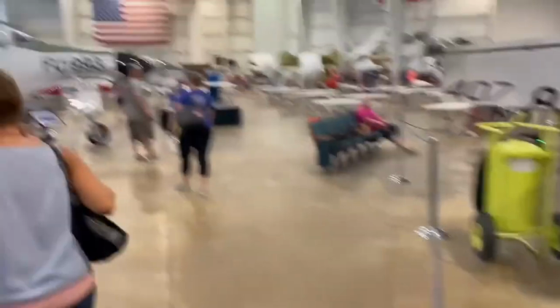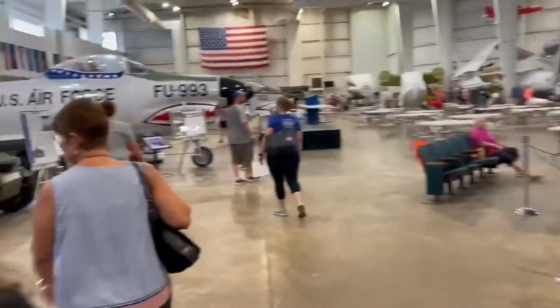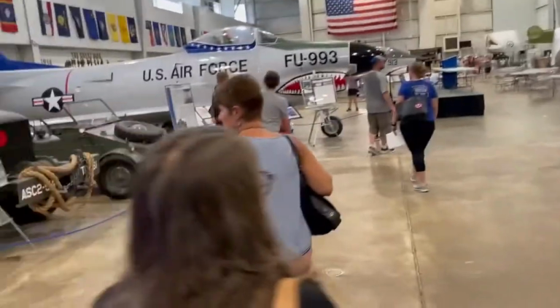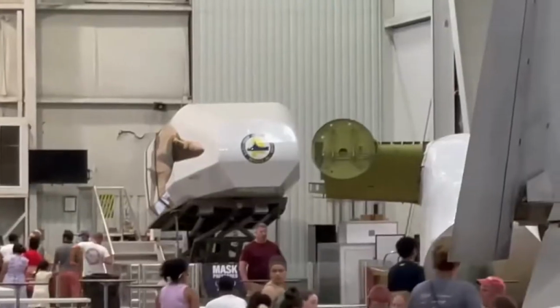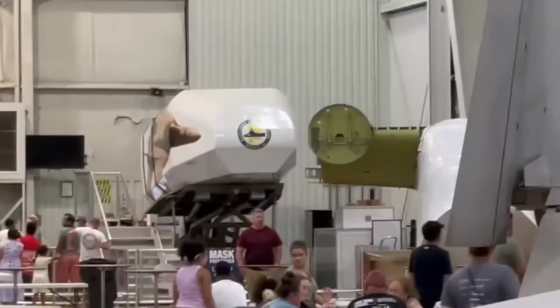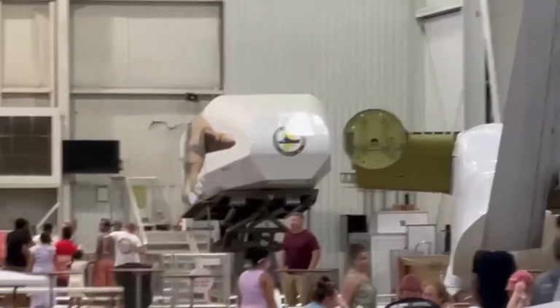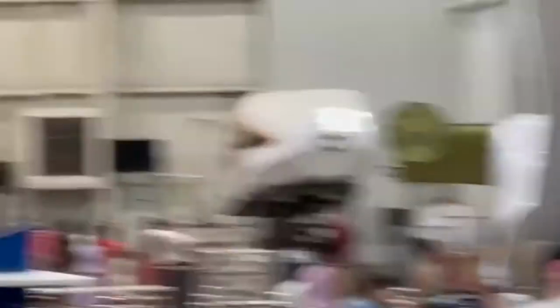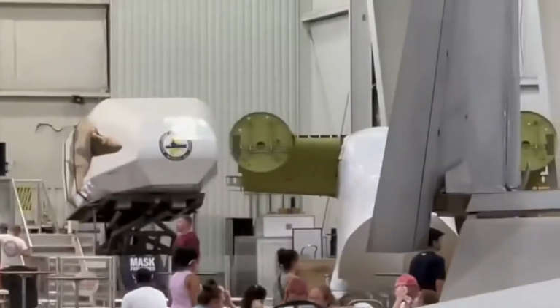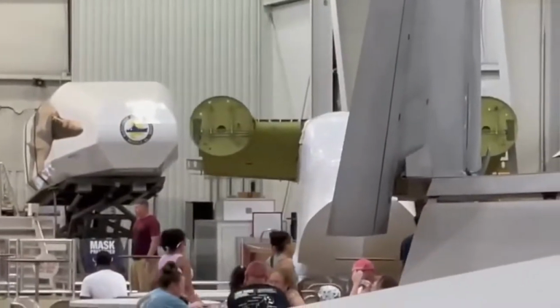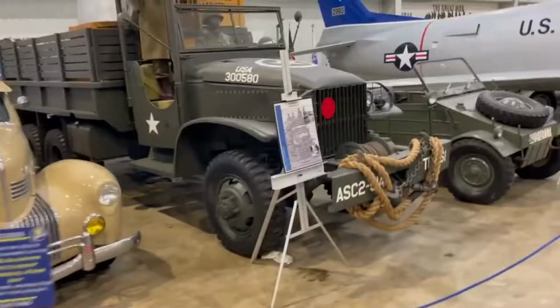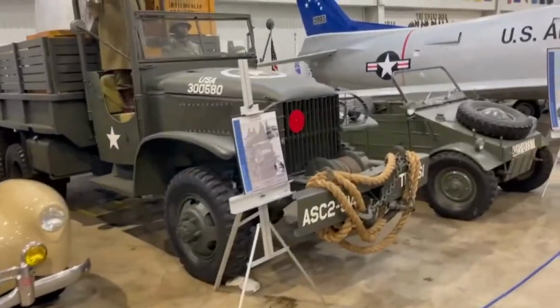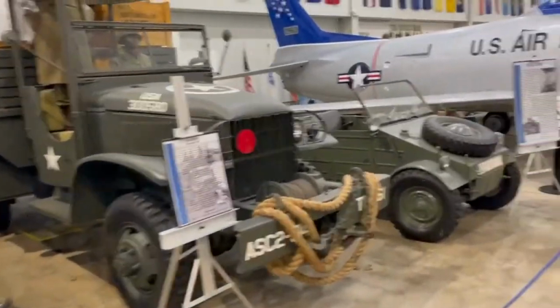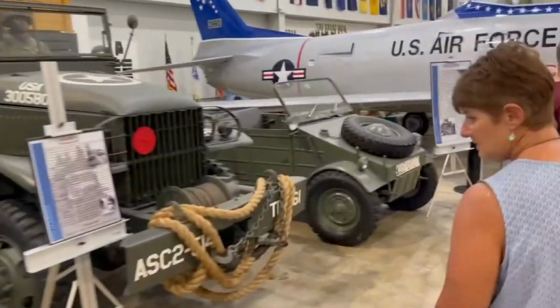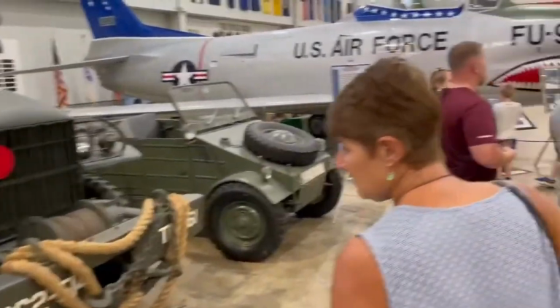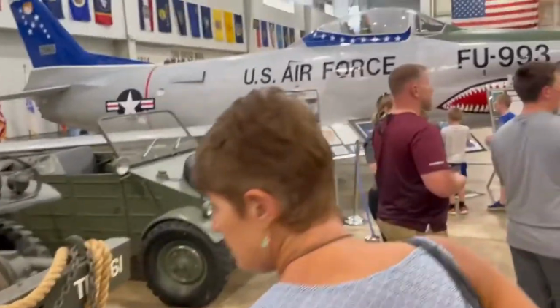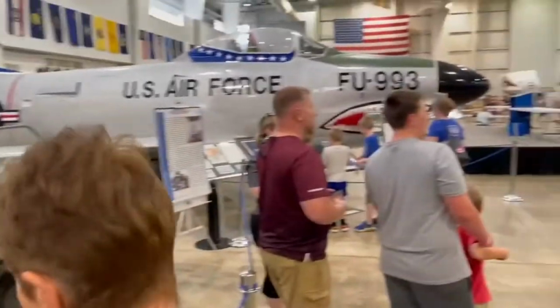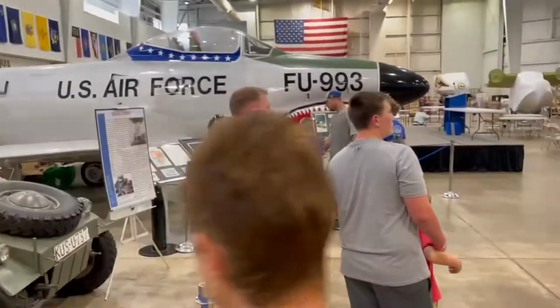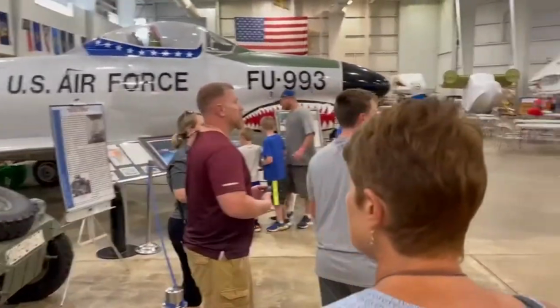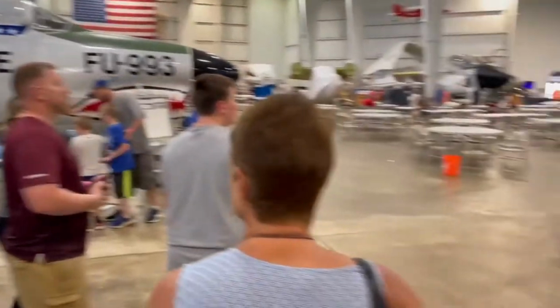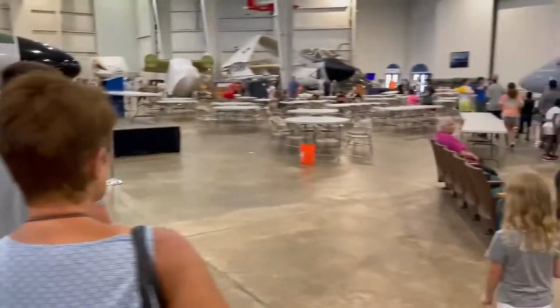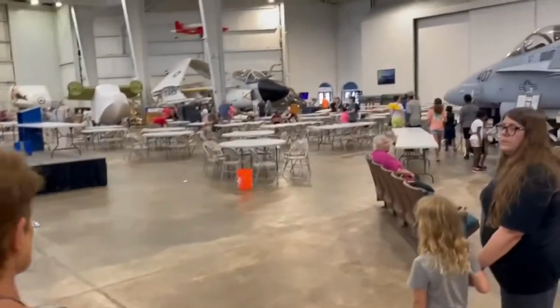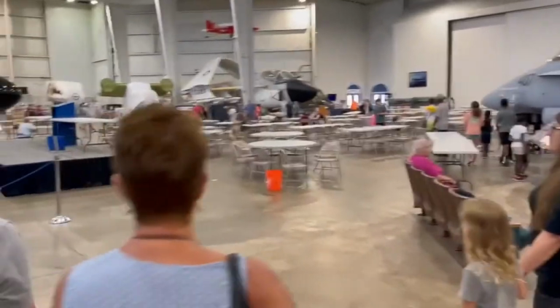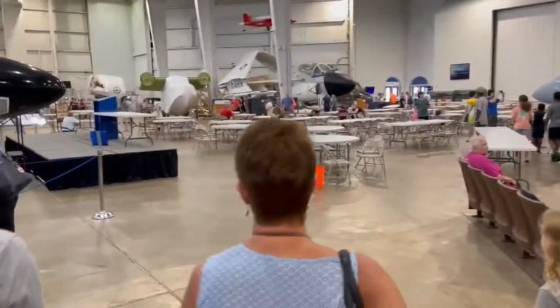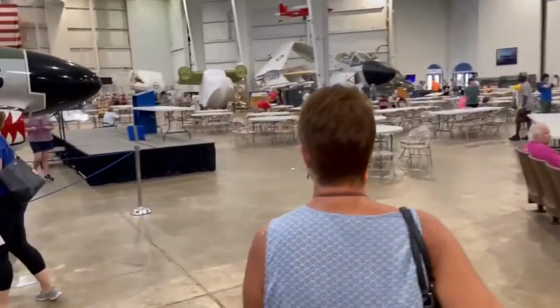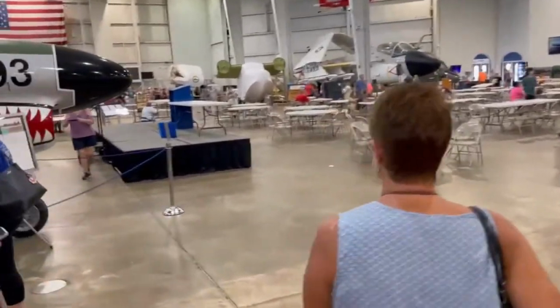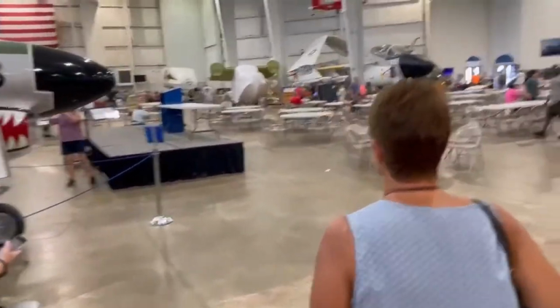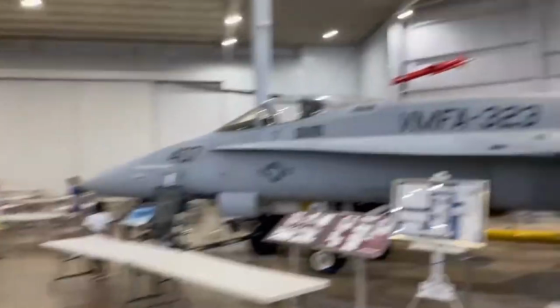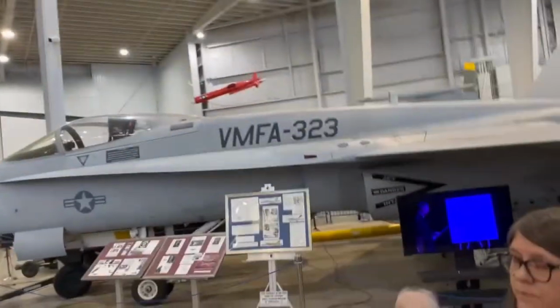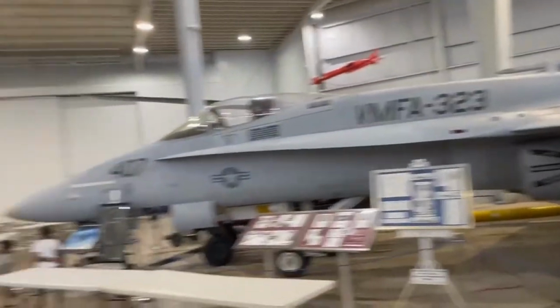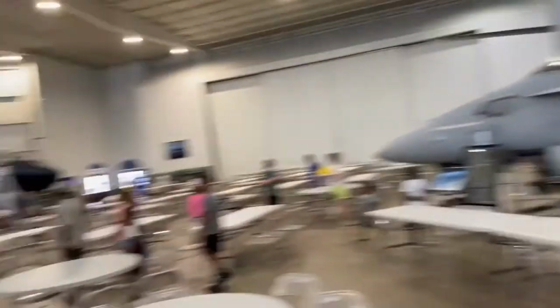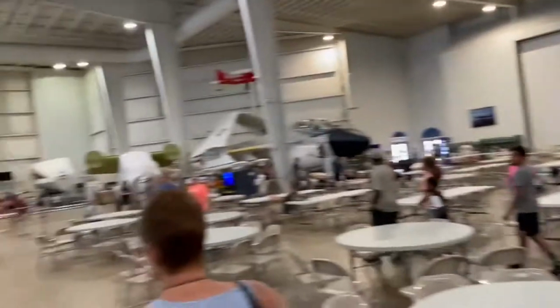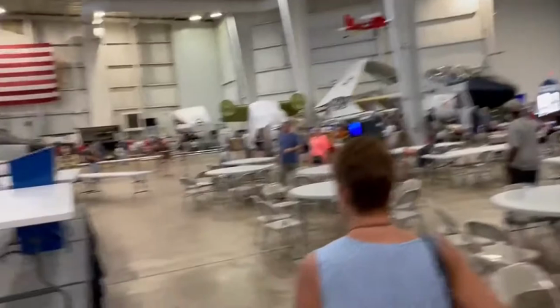So now we're going through a large exhibition hall. A lot of vintage transportation, a lot of aircraft, jeeps, helicopters. Pretty big equipment. You can actually touch some of the stuff.